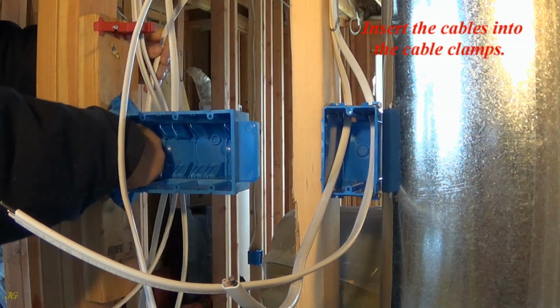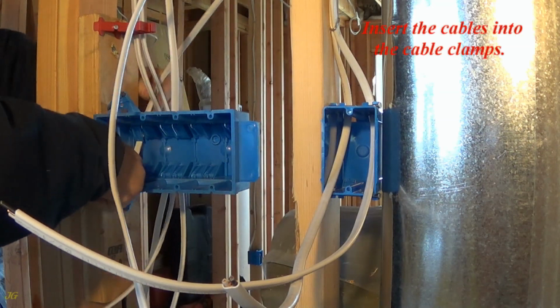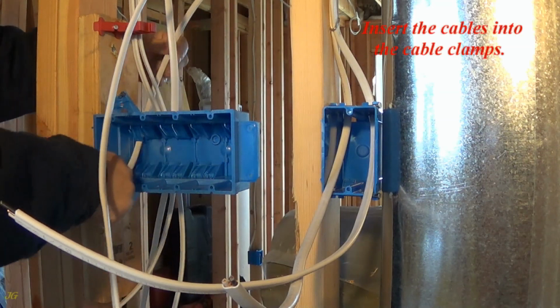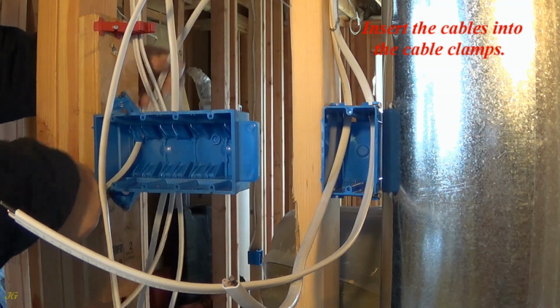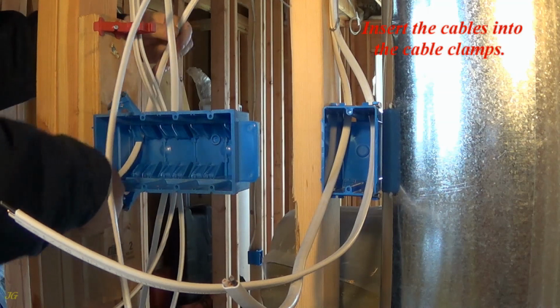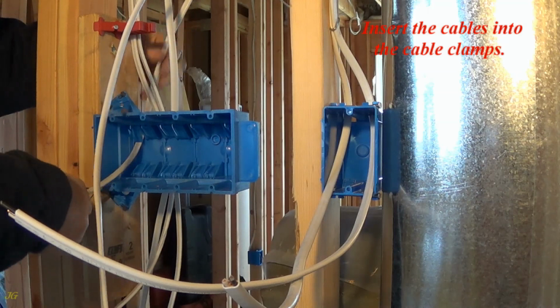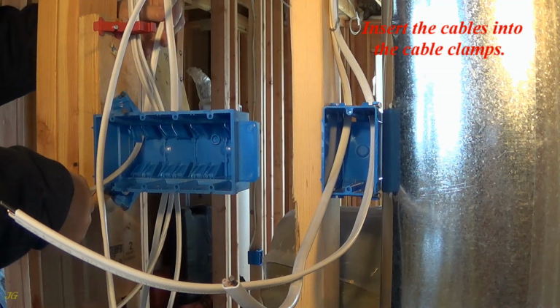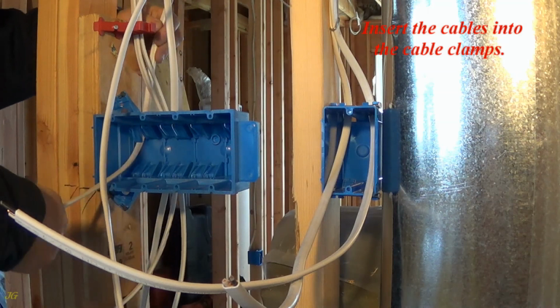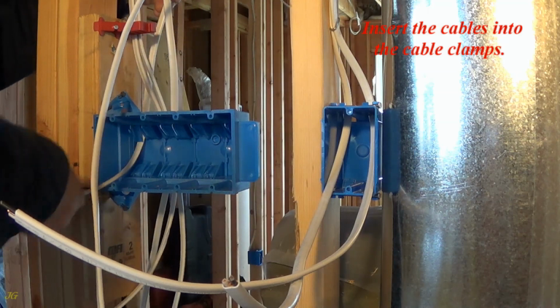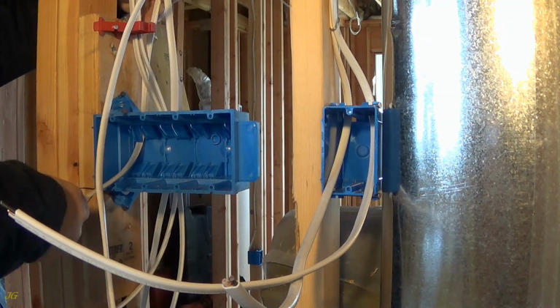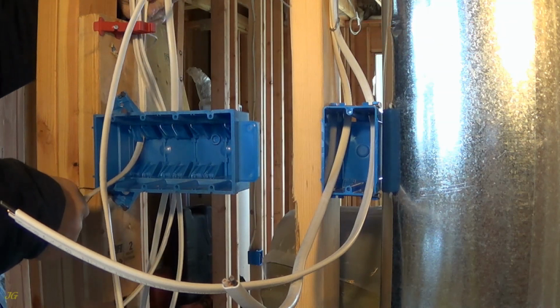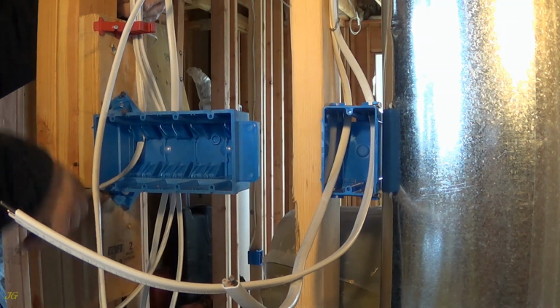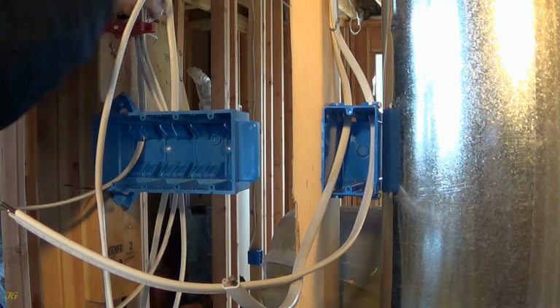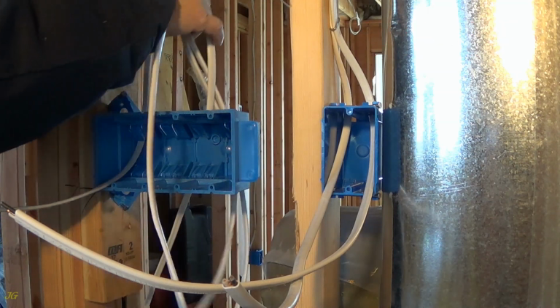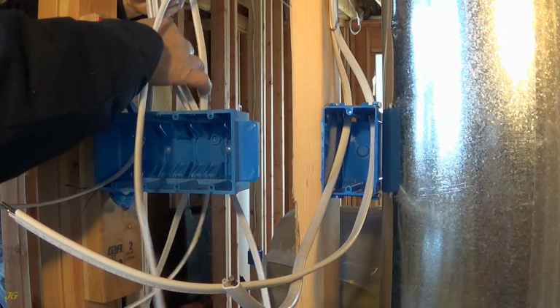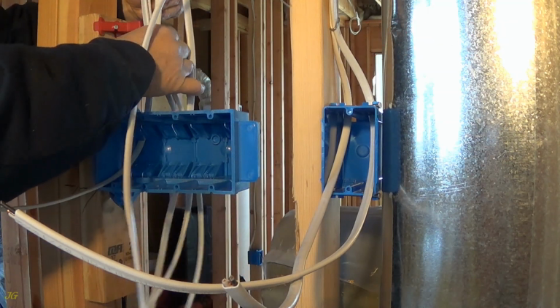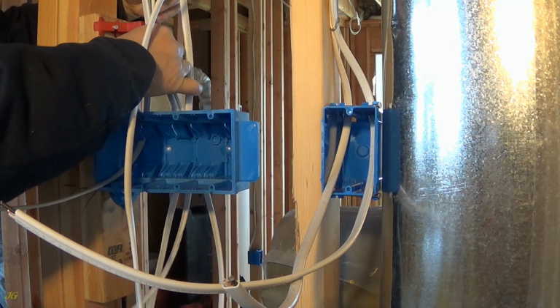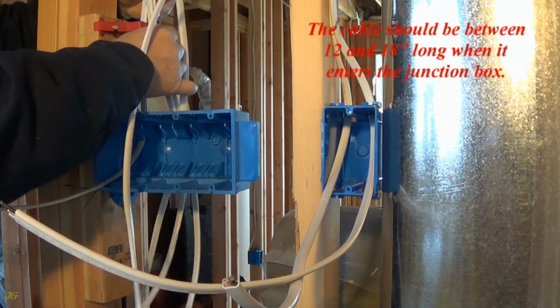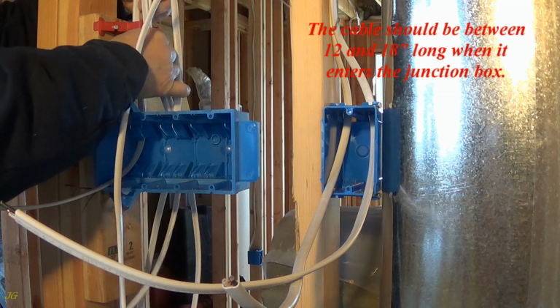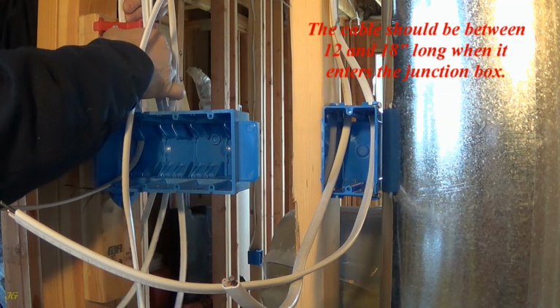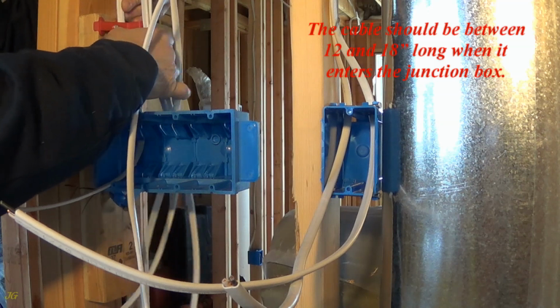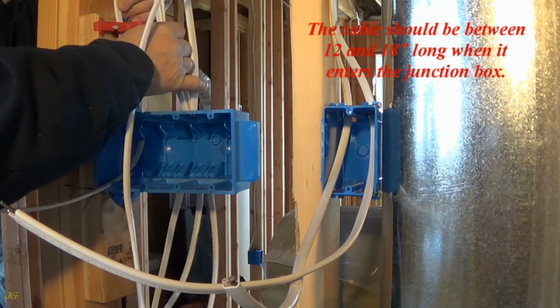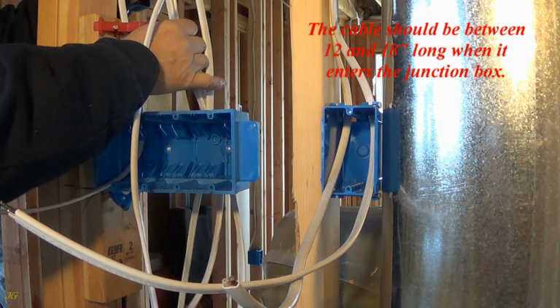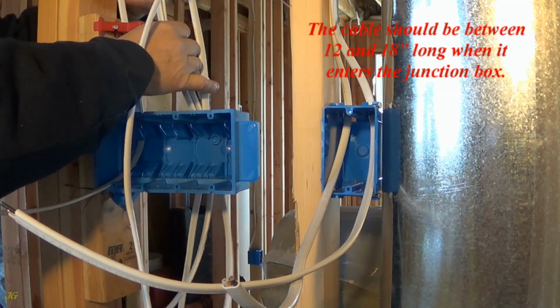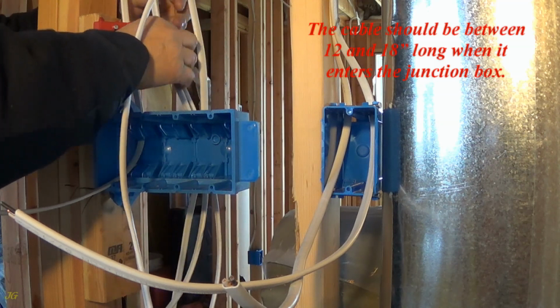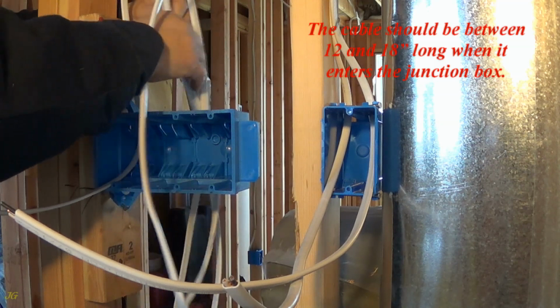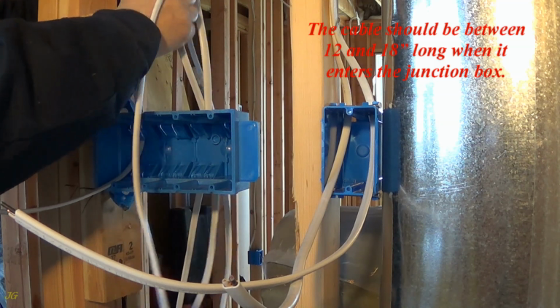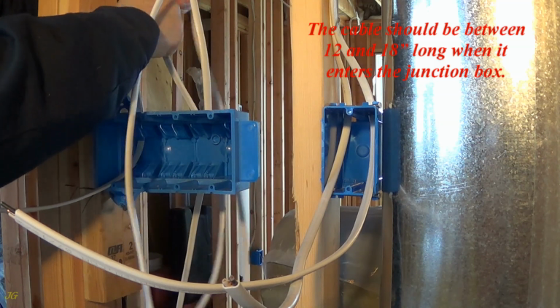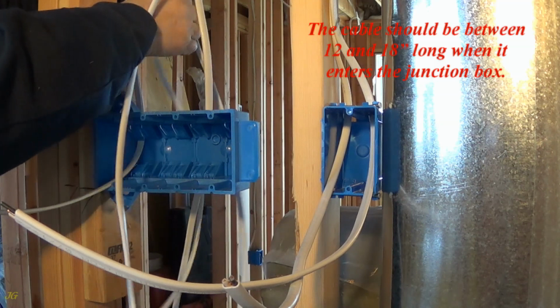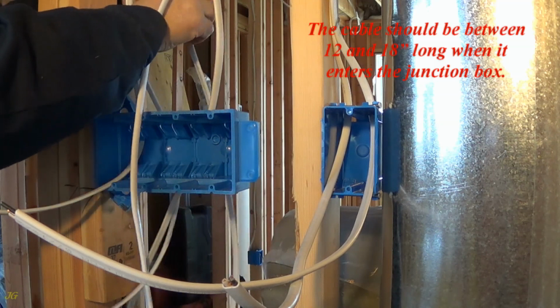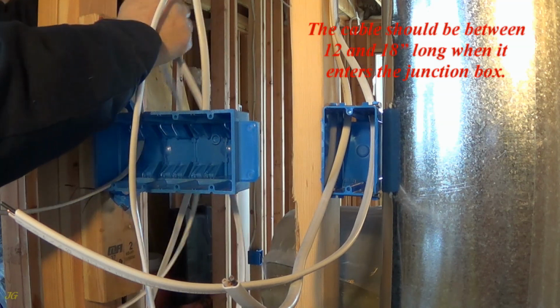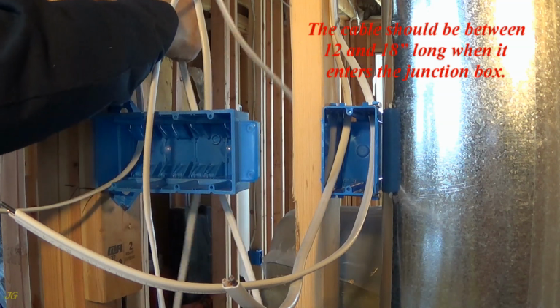Insert the cables into the cable clamps. The cable should be between 12 and 18 inches long when it enters the junction box.